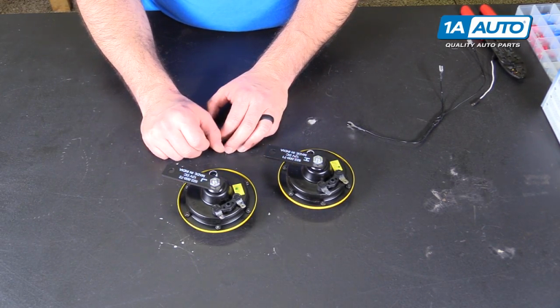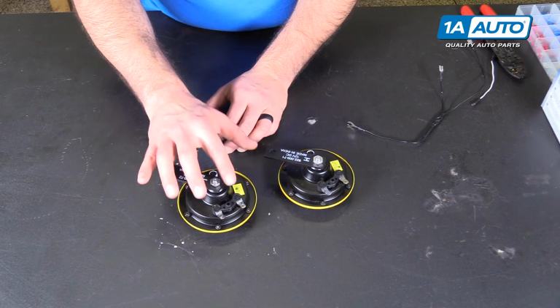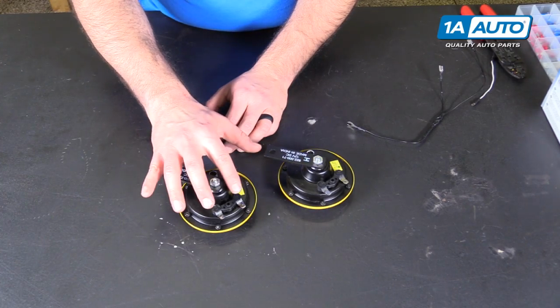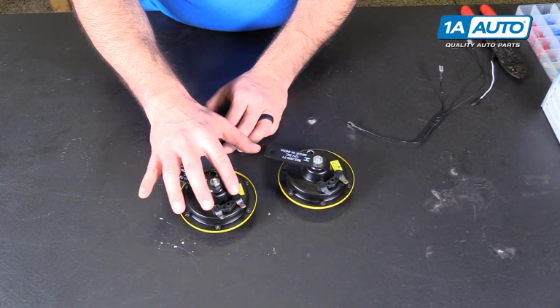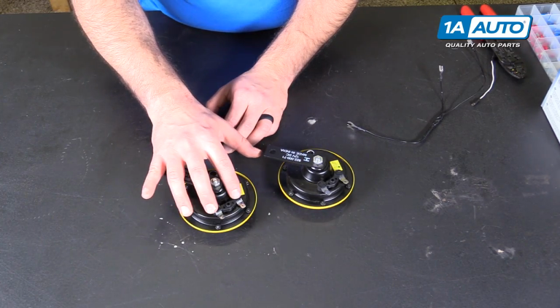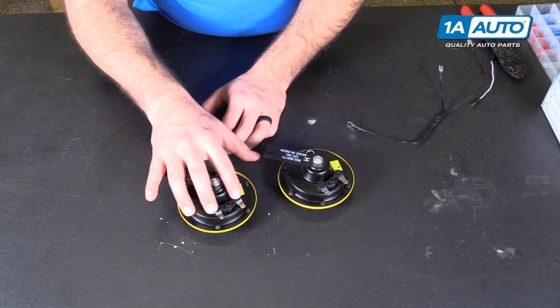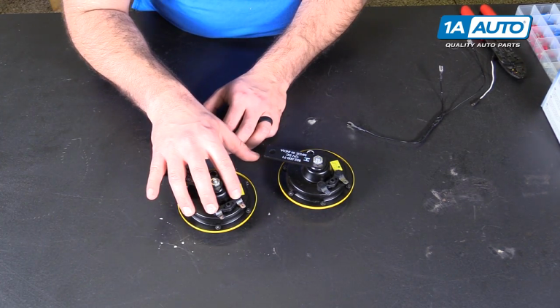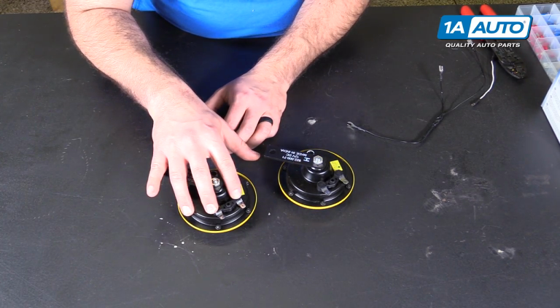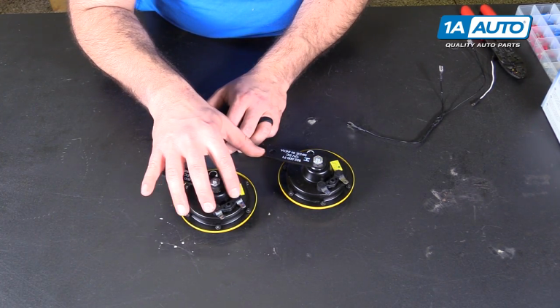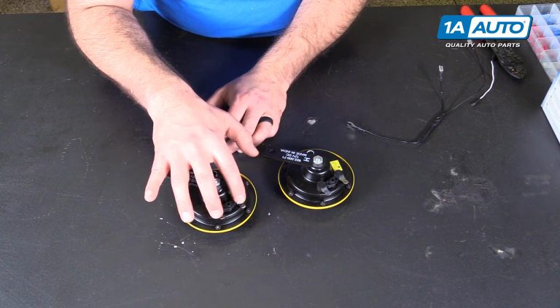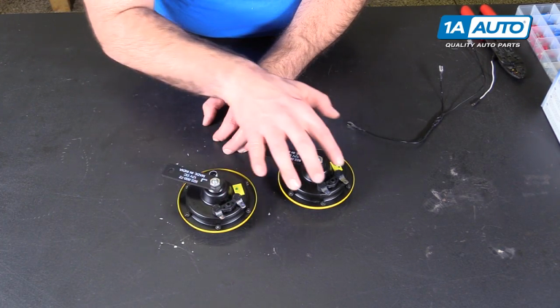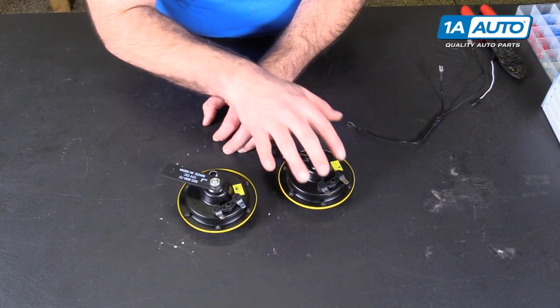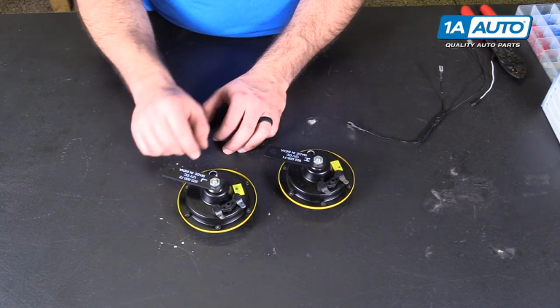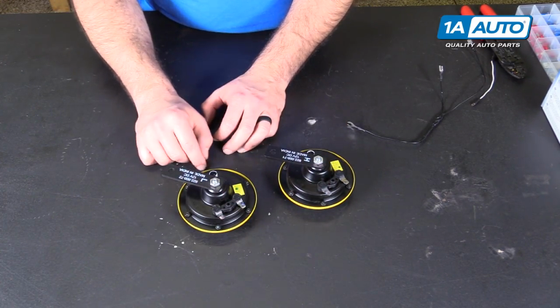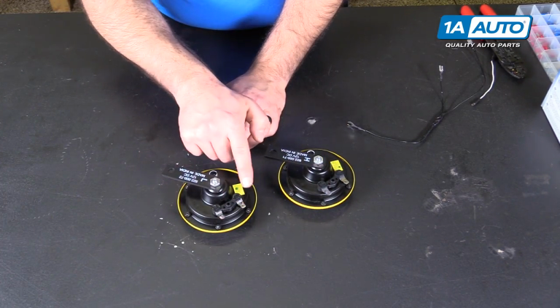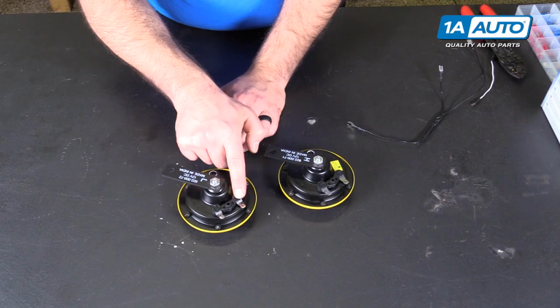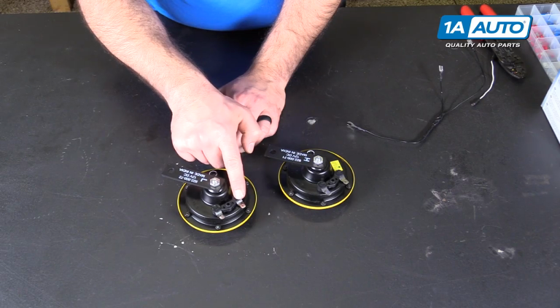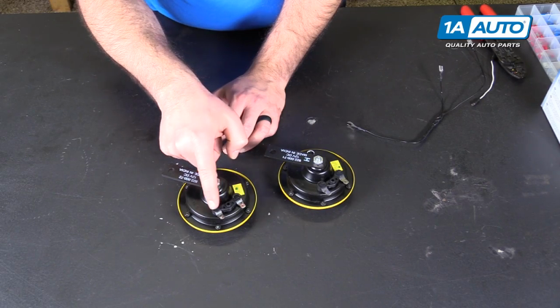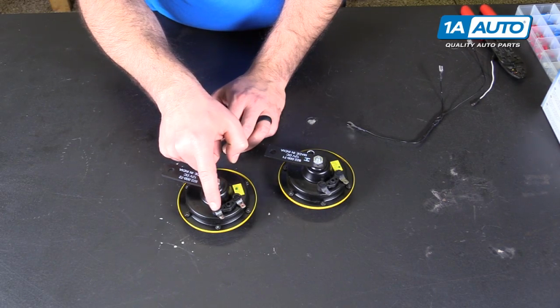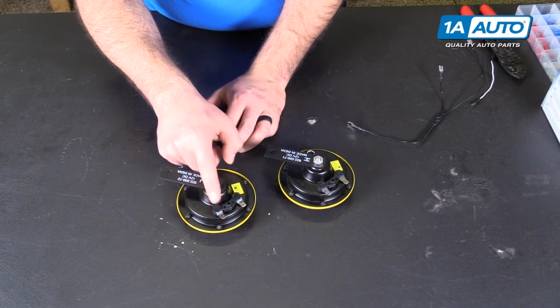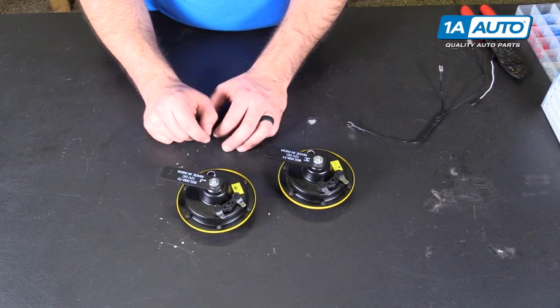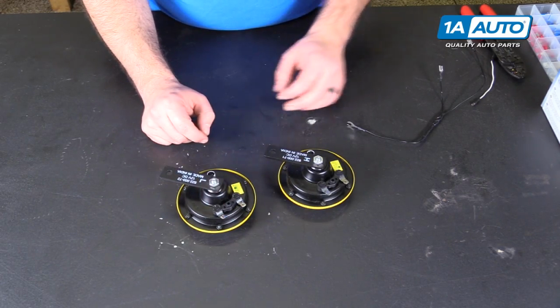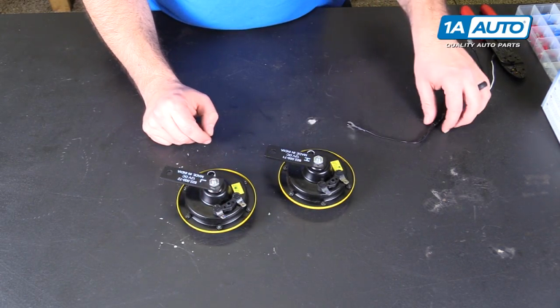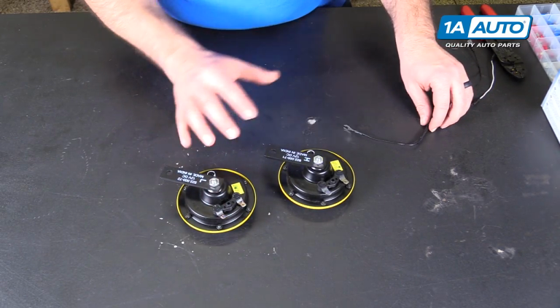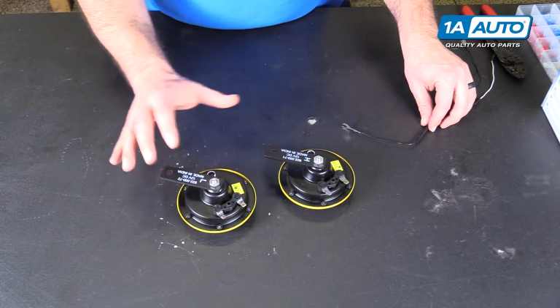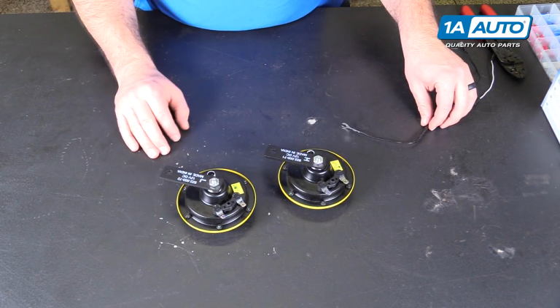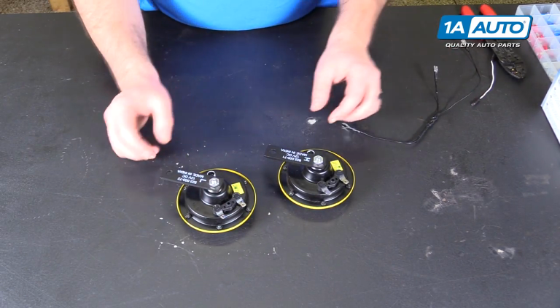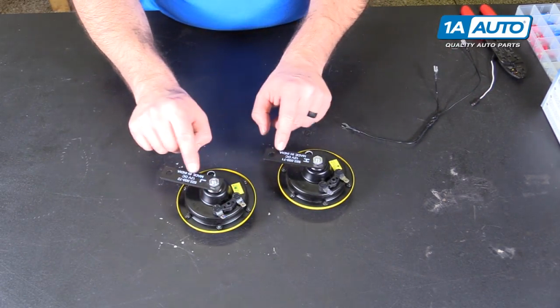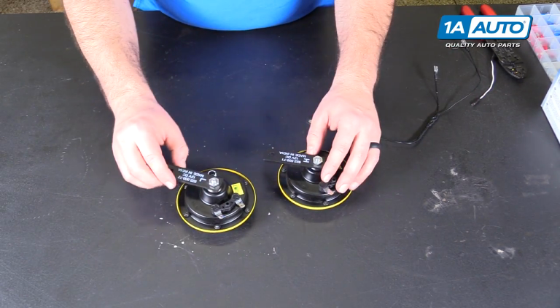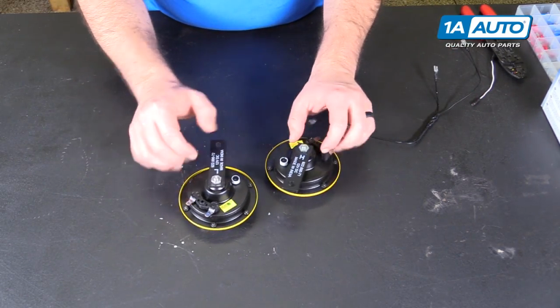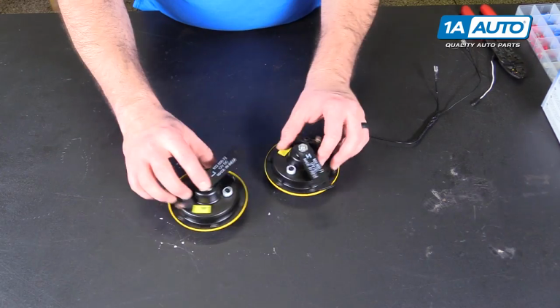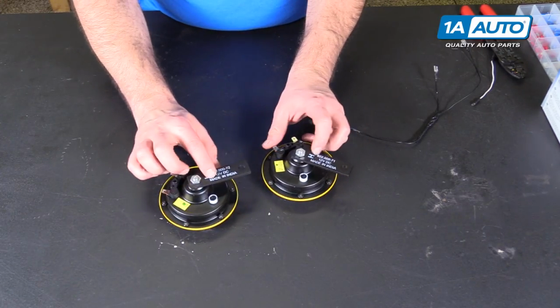You'll have to figure out the polarity of the terminals. This should be the positive, and this should be the negative. They work off 12 volts — it says it right here on the brackets.